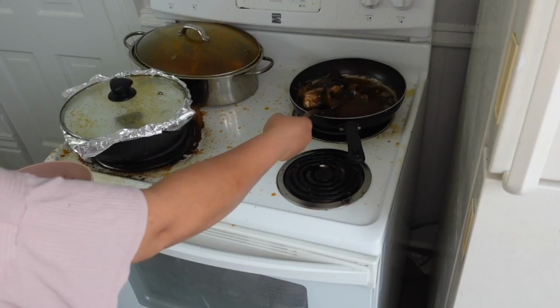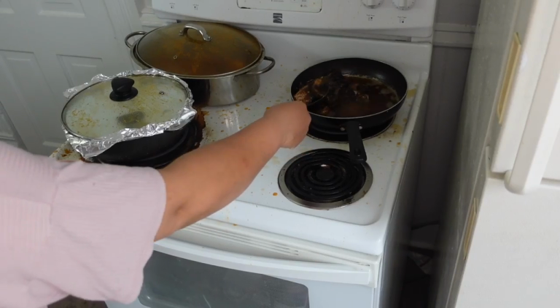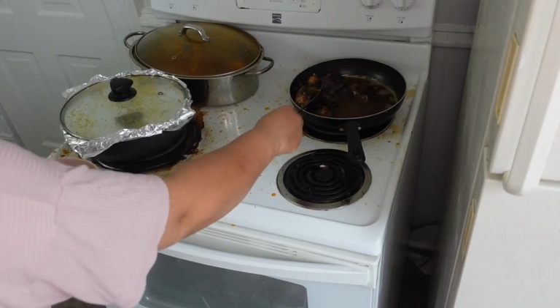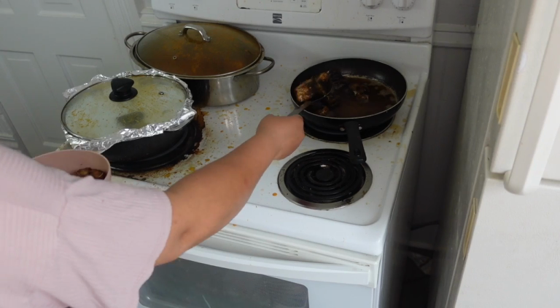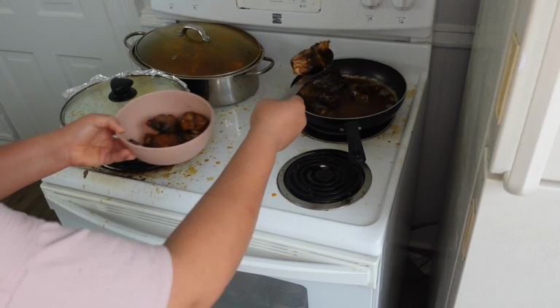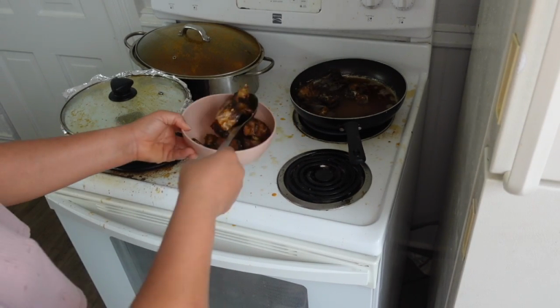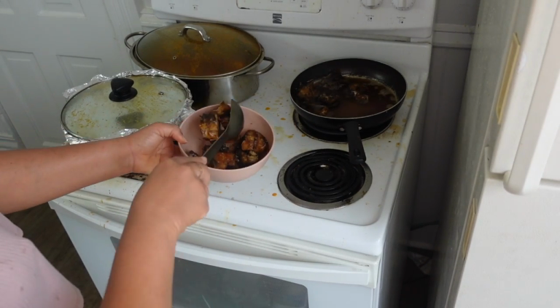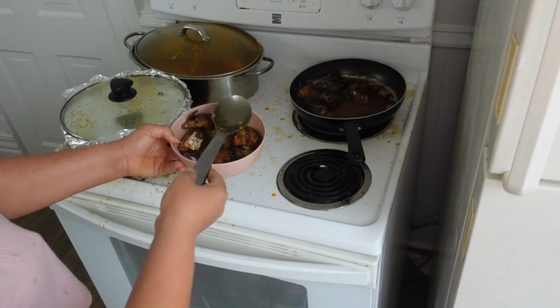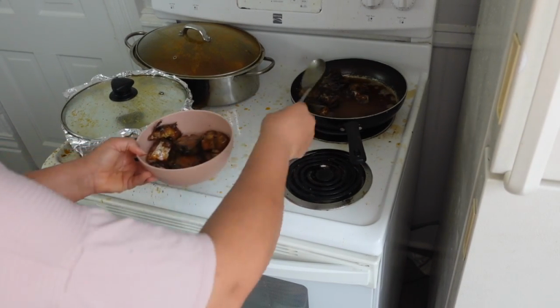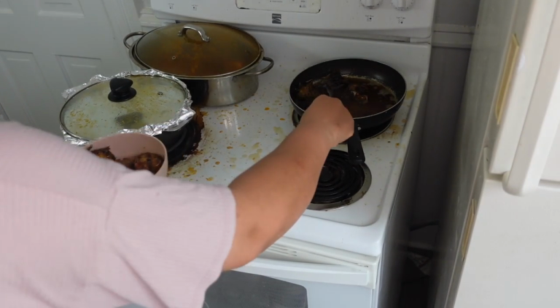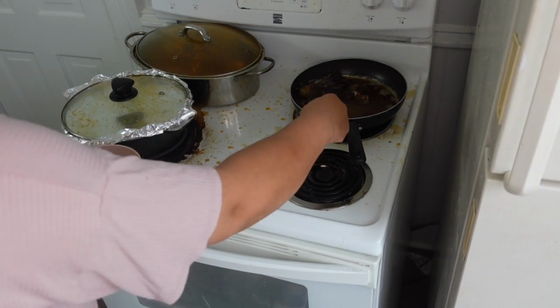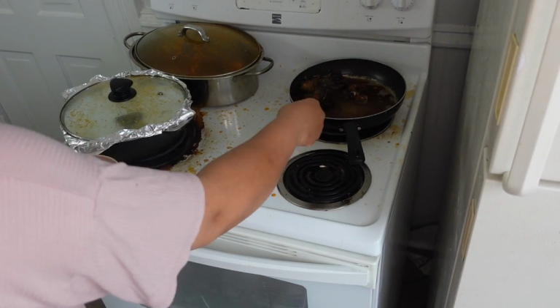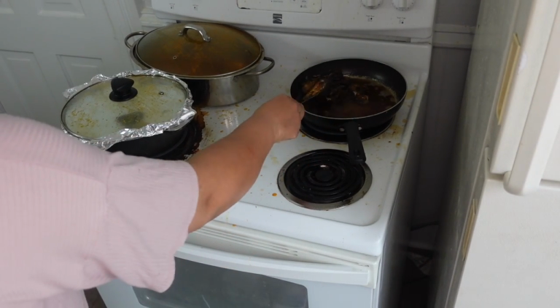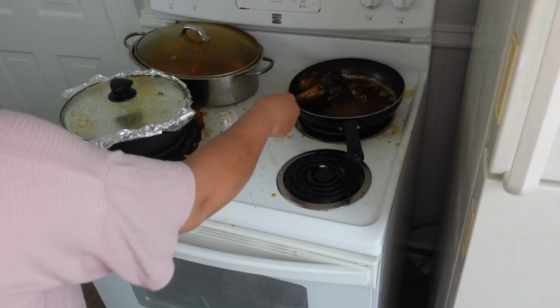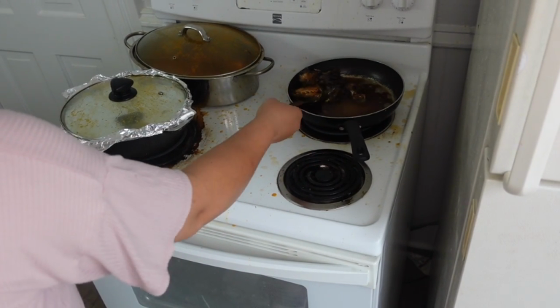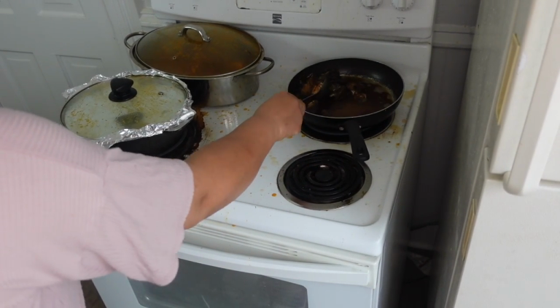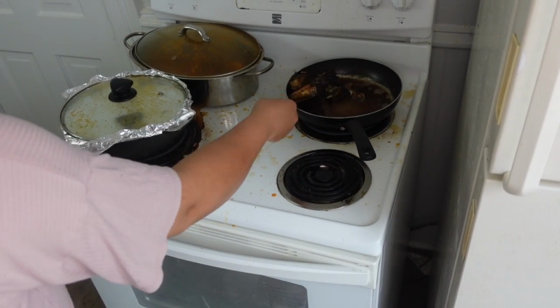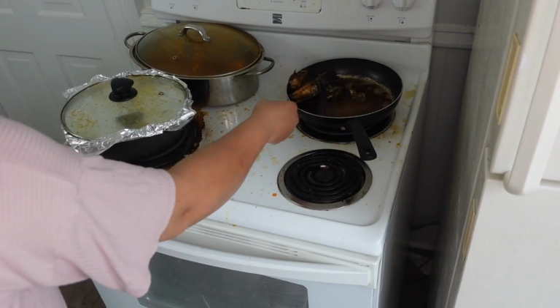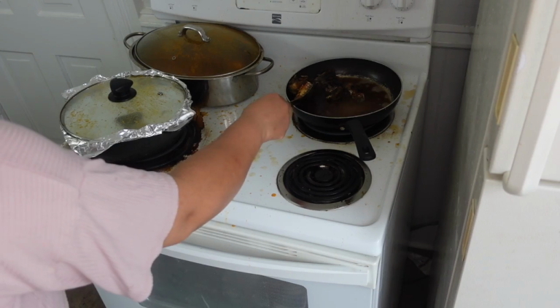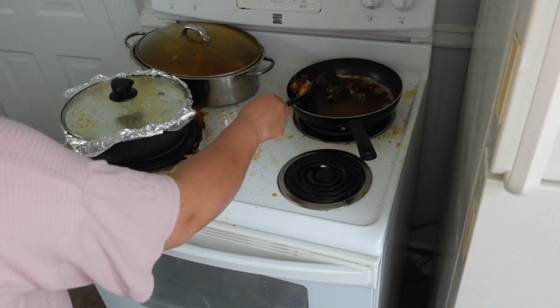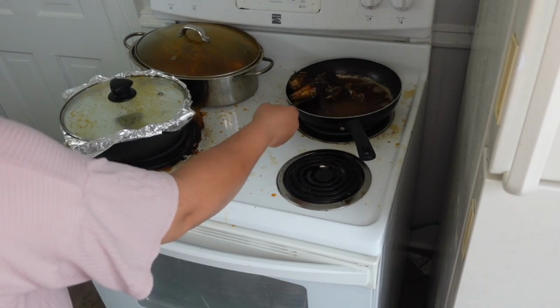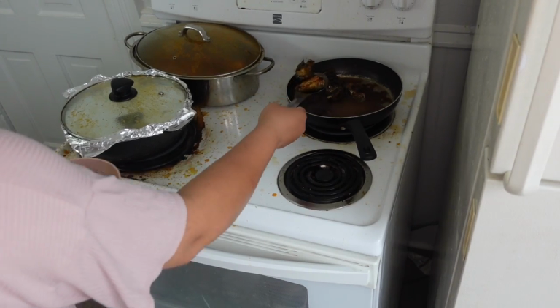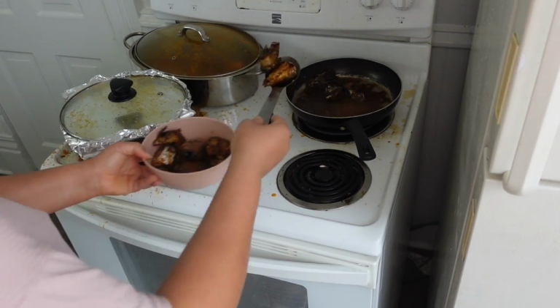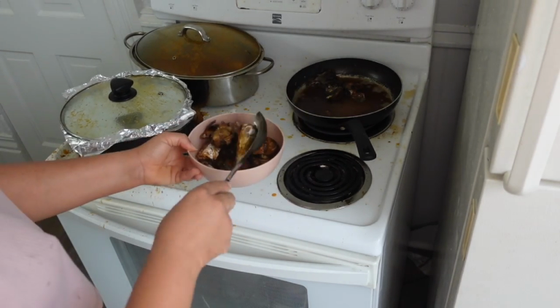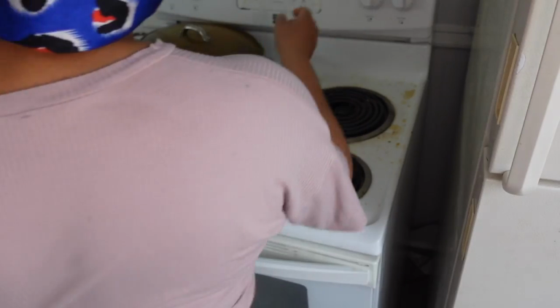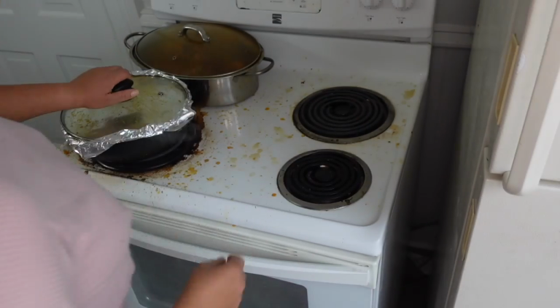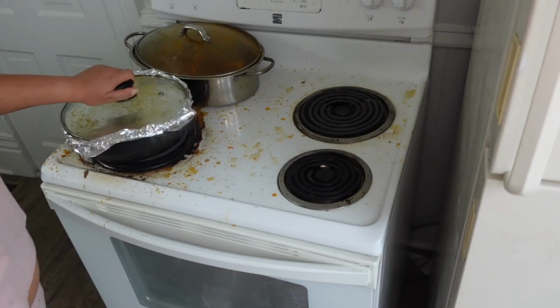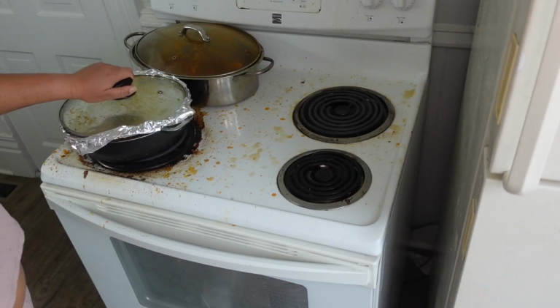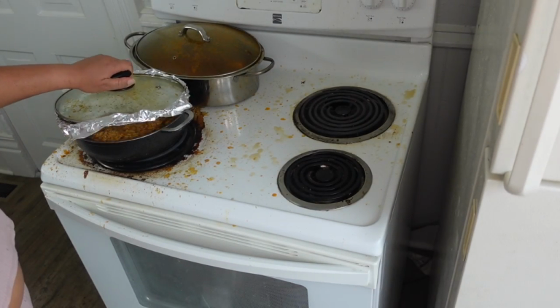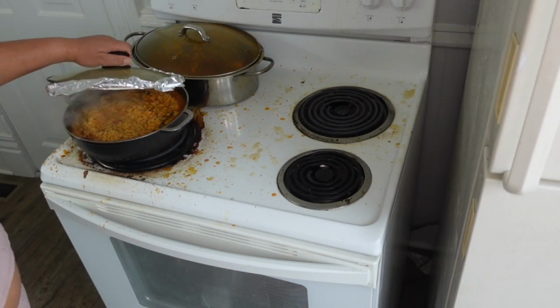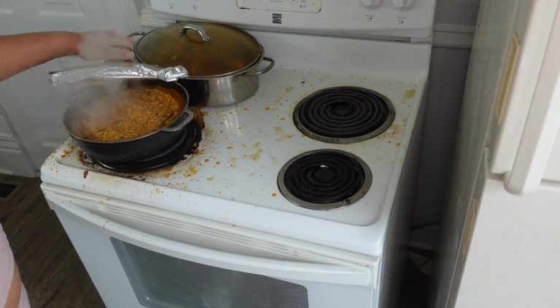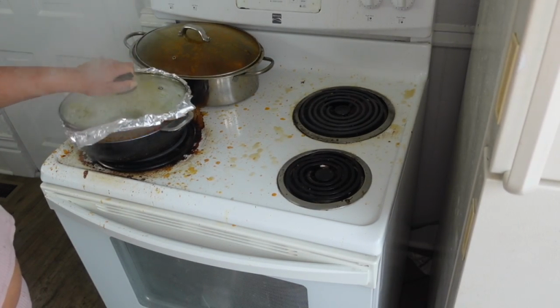I'm like, are you guys babies? Here I am frying the fish. I already cooked my jello fries — that's the jello fries cooking. I forgot to record the process, but the jello fries is almost ready.